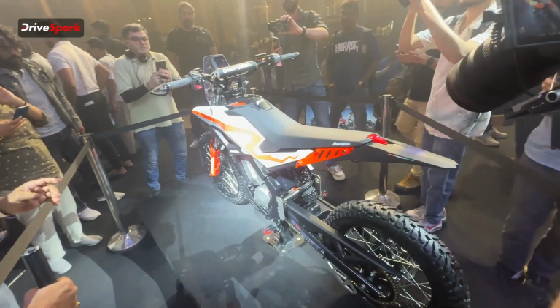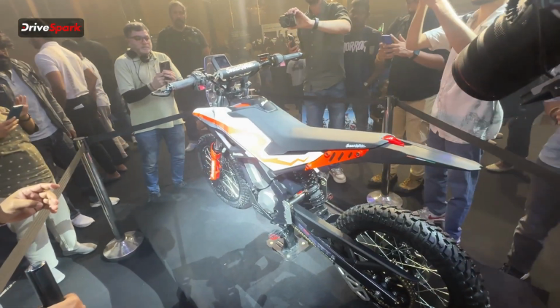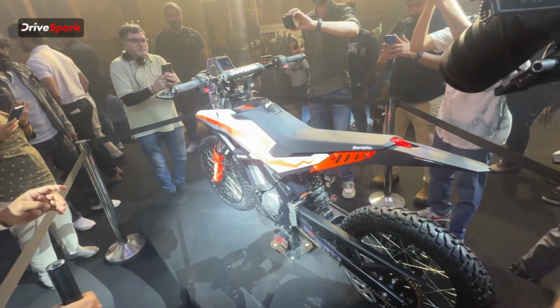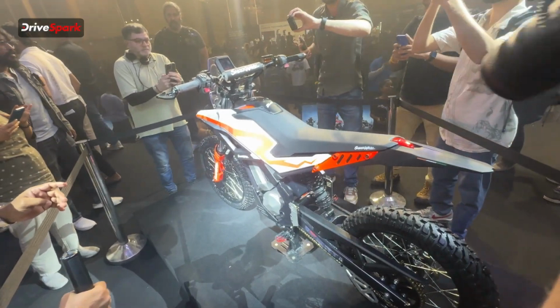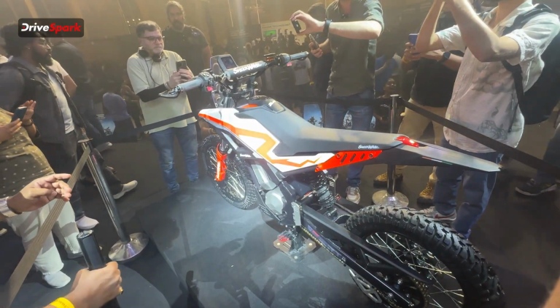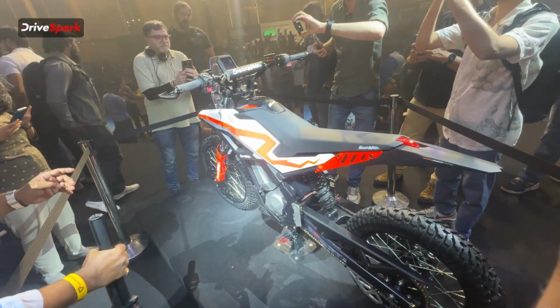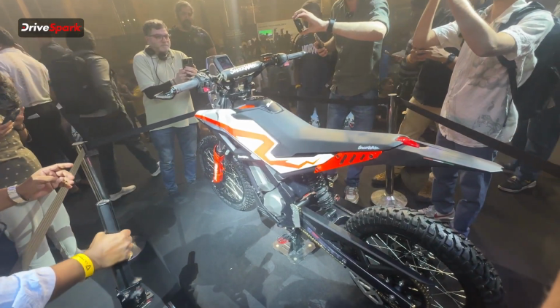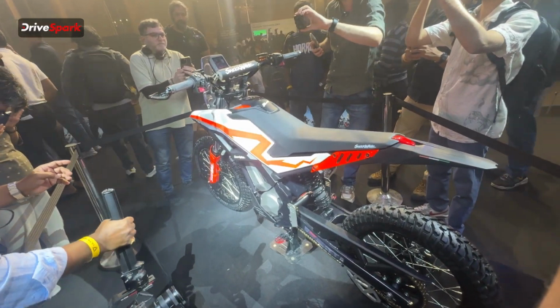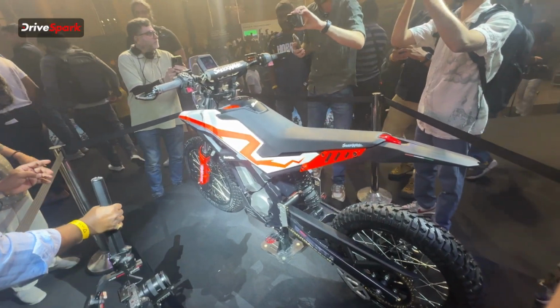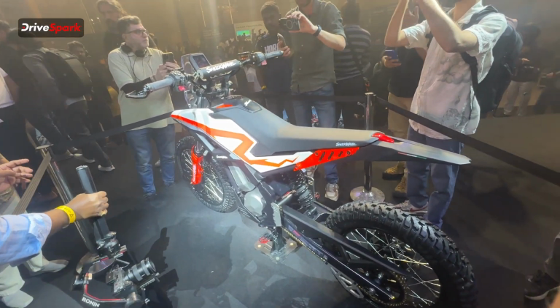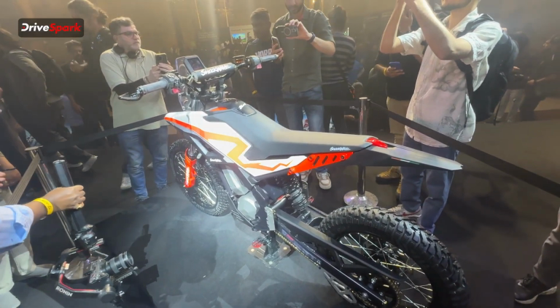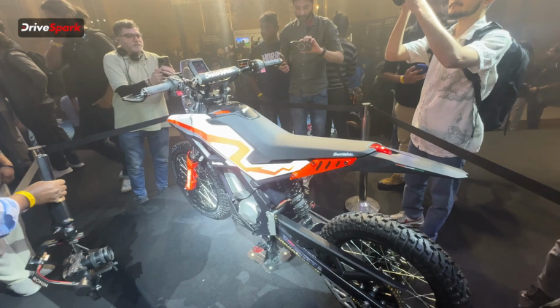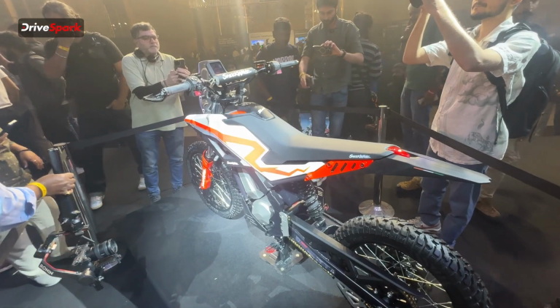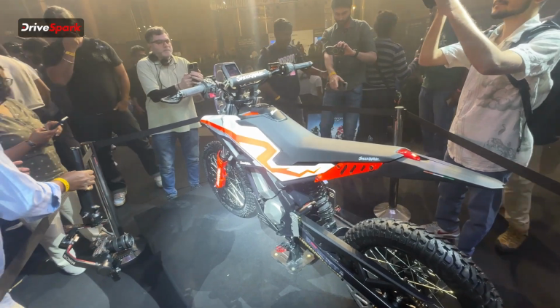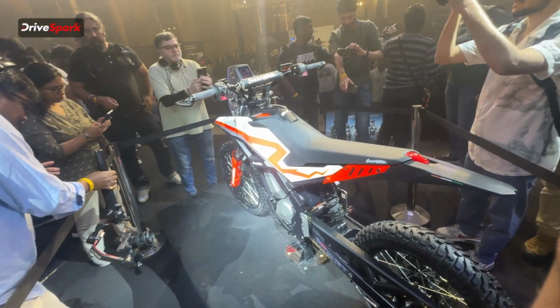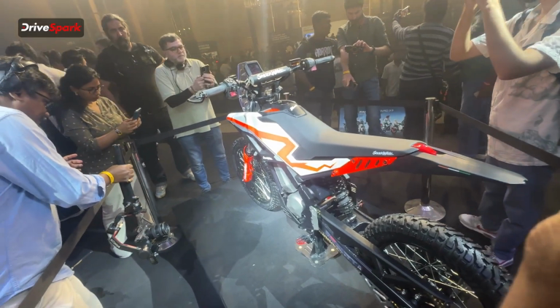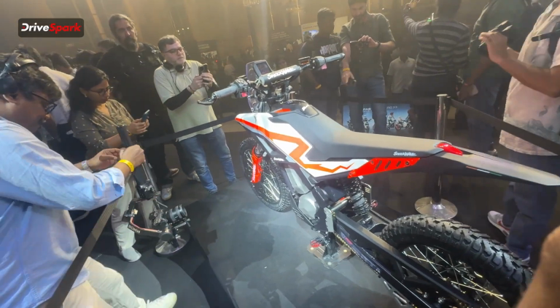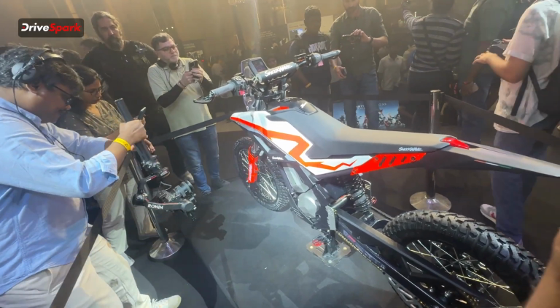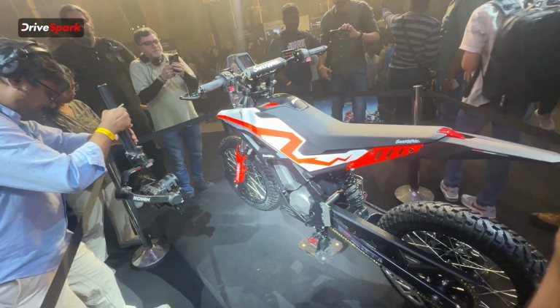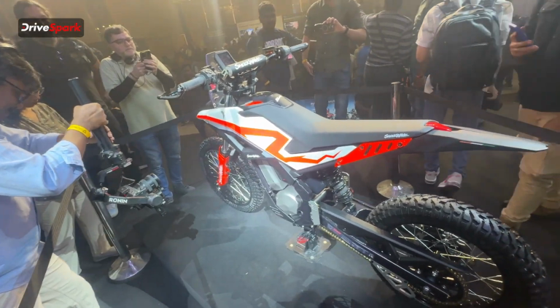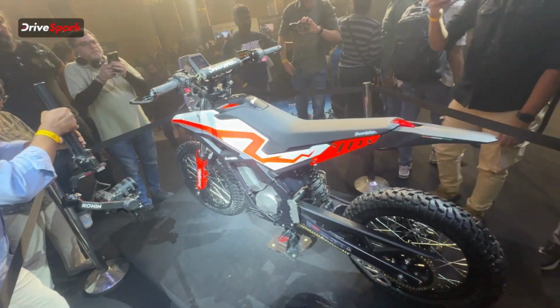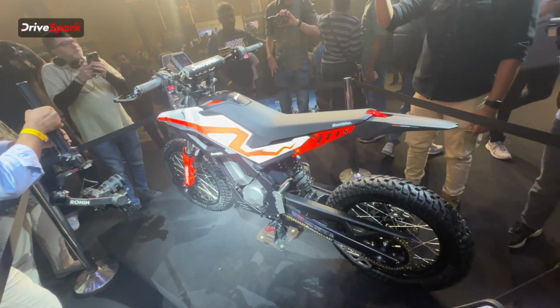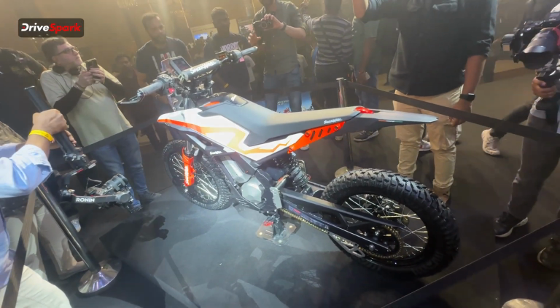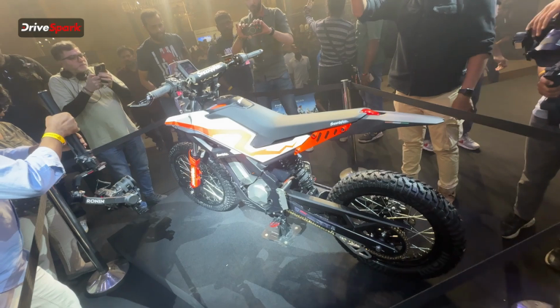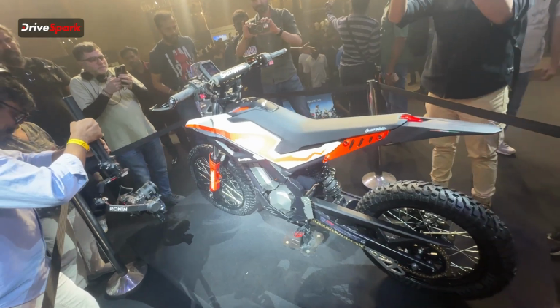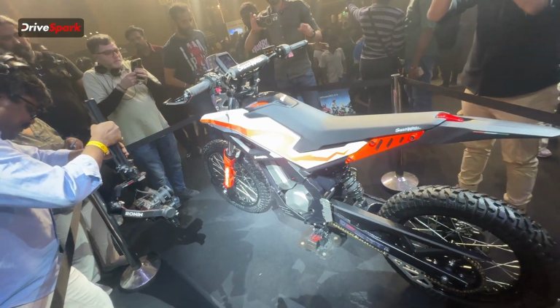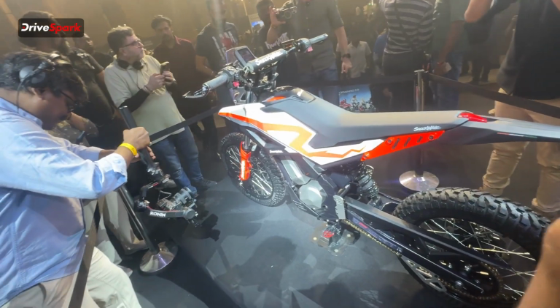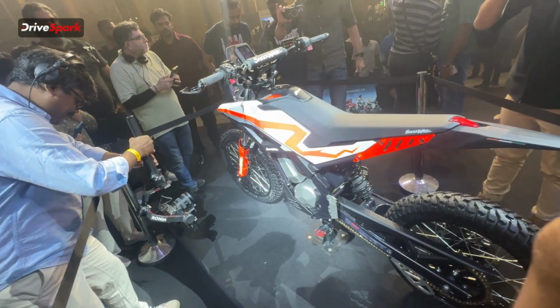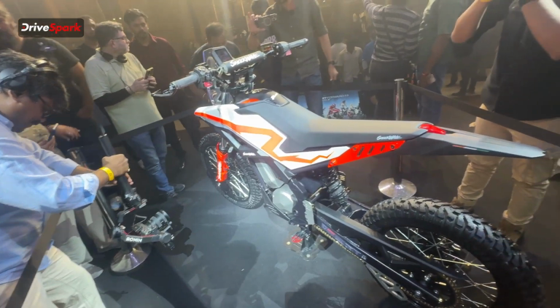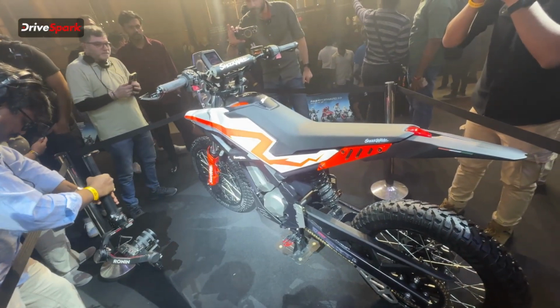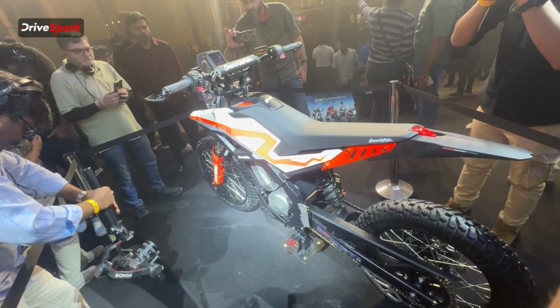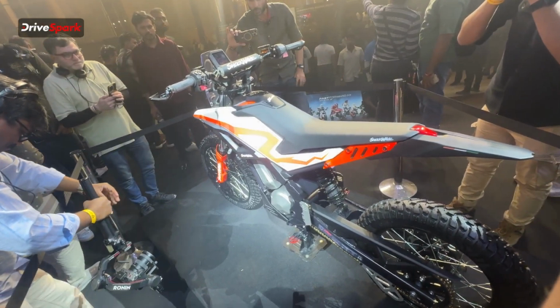For braking, the motorcycle has a dual disc setup — one at the front and one at the back. It also gets dual-channel ABS, and the rear ABS can be switched off so that you can have some fun off-road.